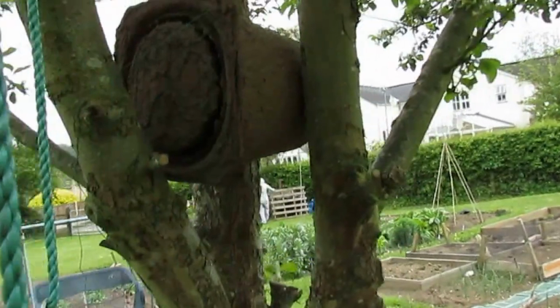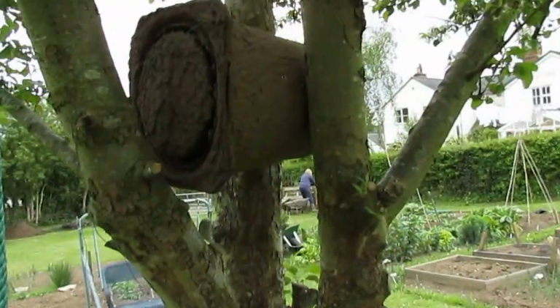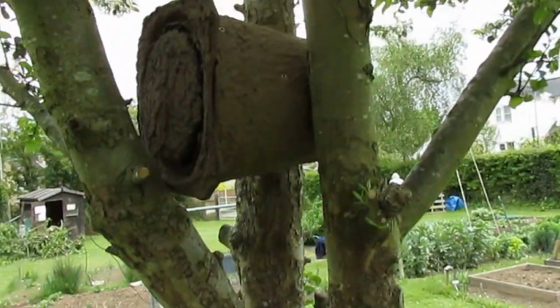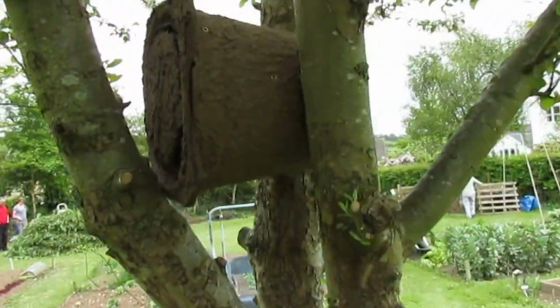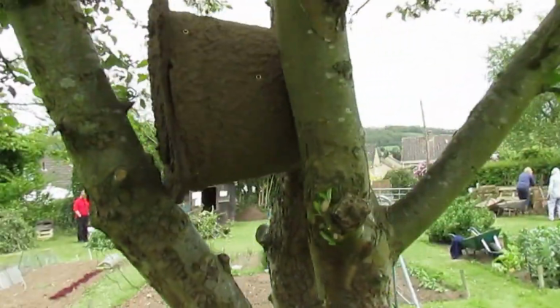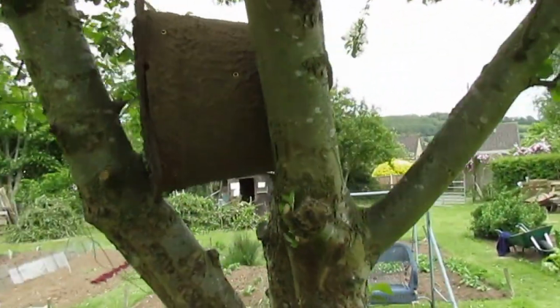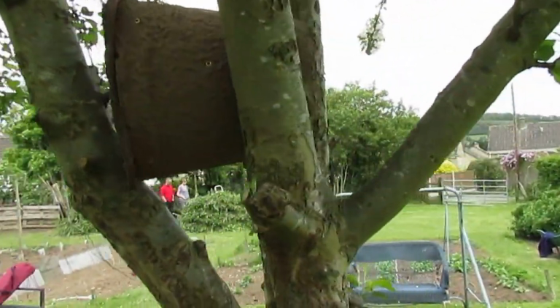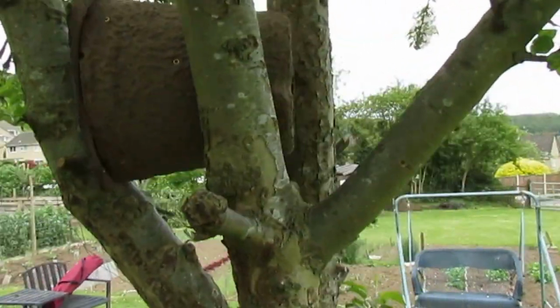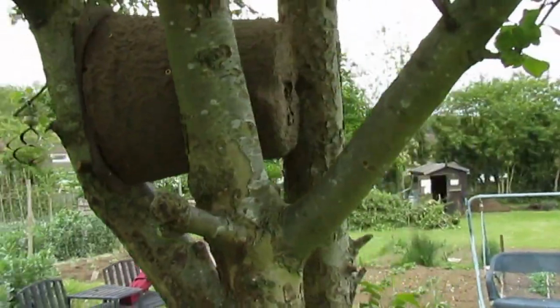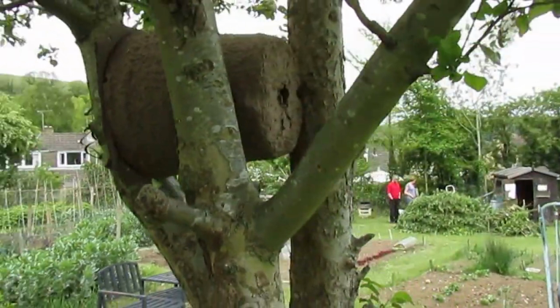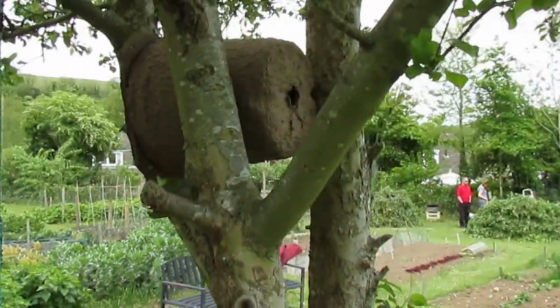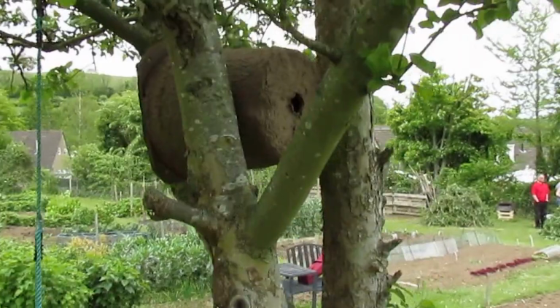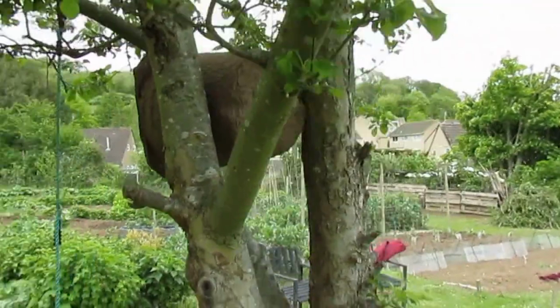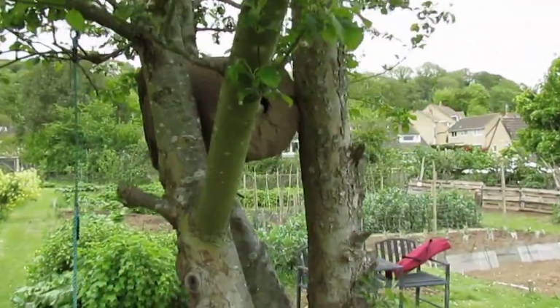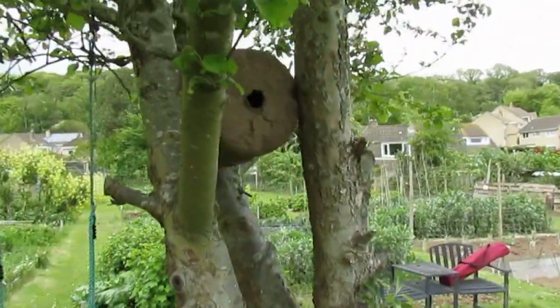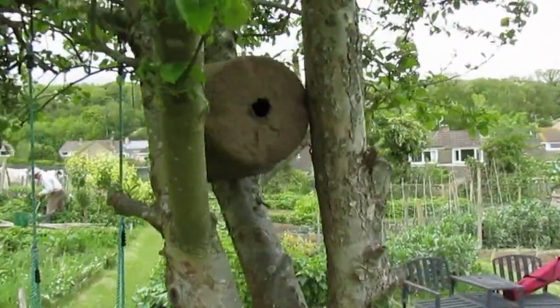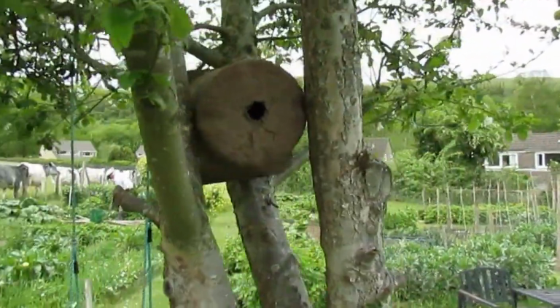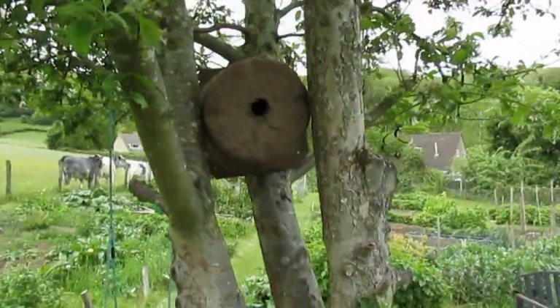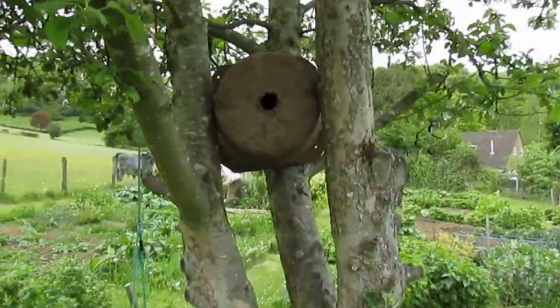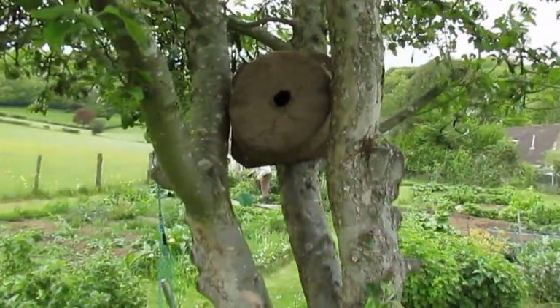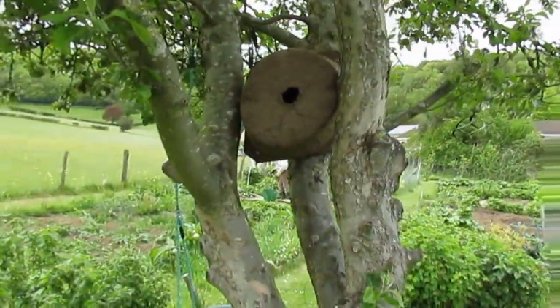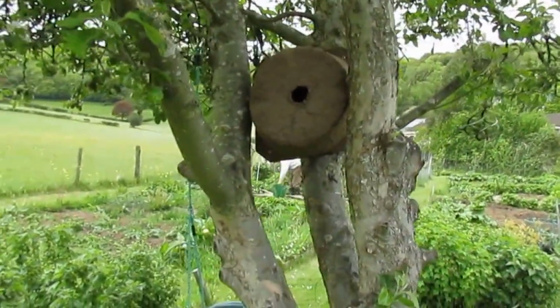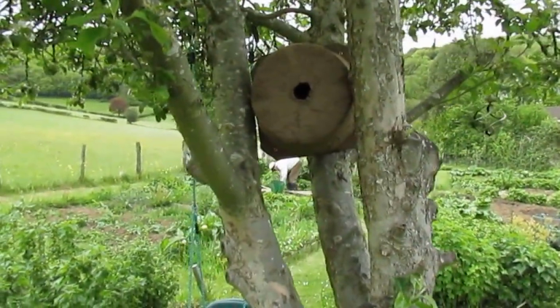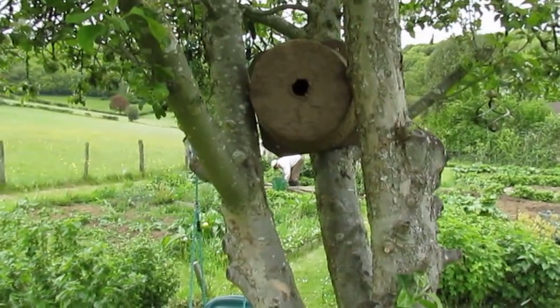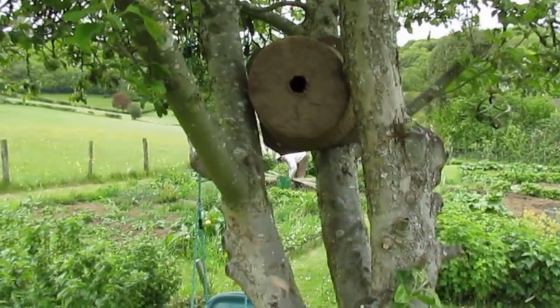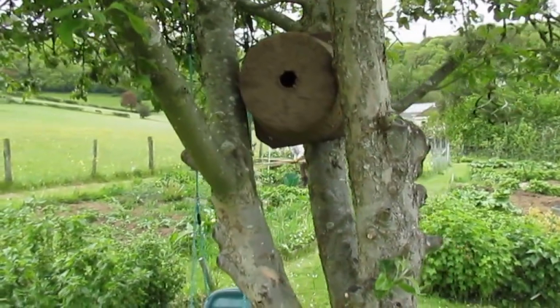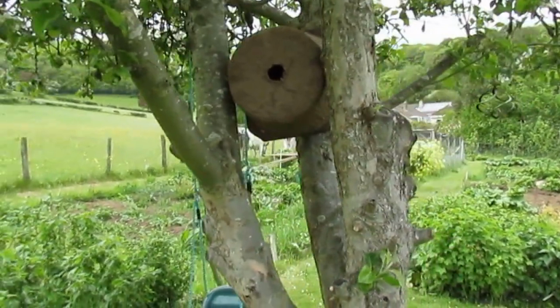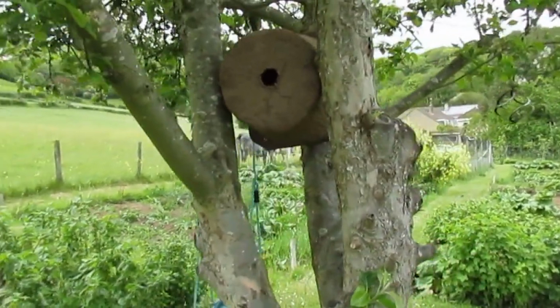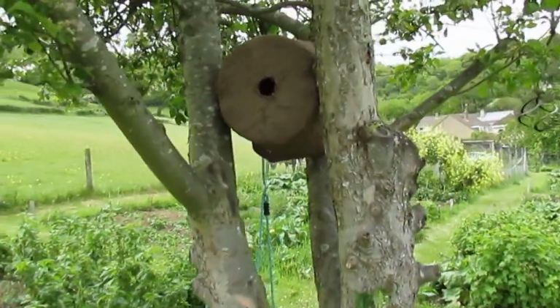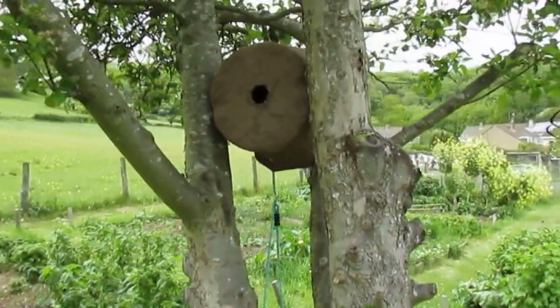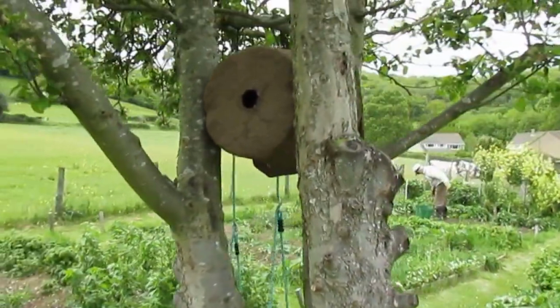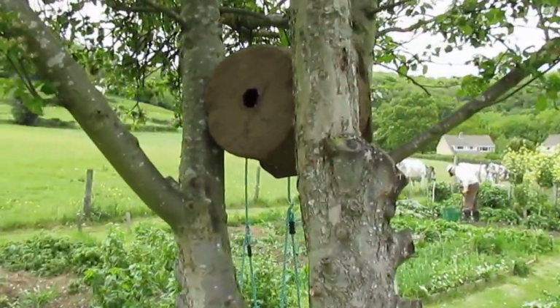Ideally it would be a bit higher, but I'm not risking that. I've also got some pheromone in there as well to help attract any bees into it, so let's see if it works.